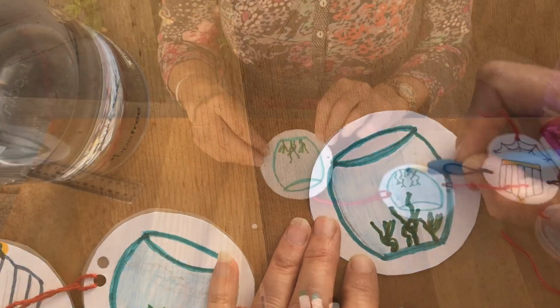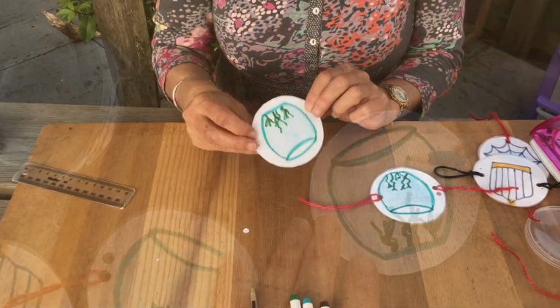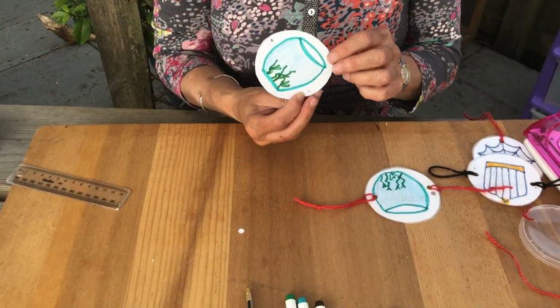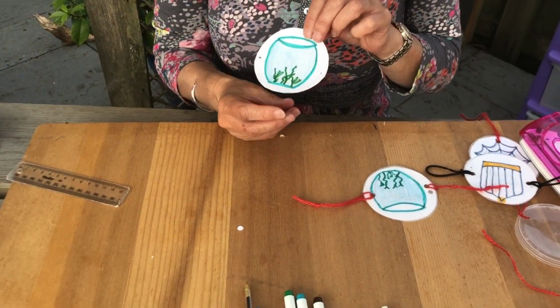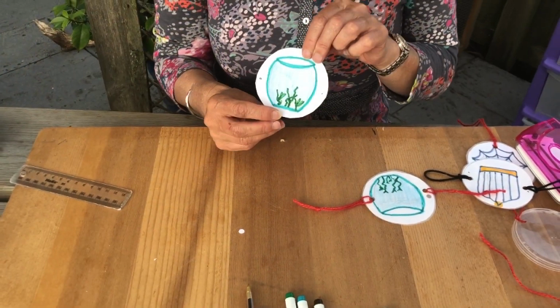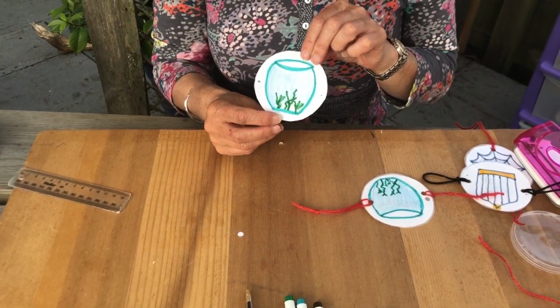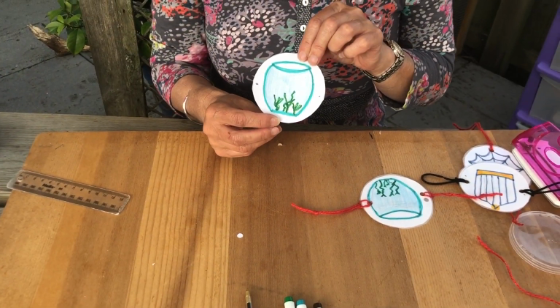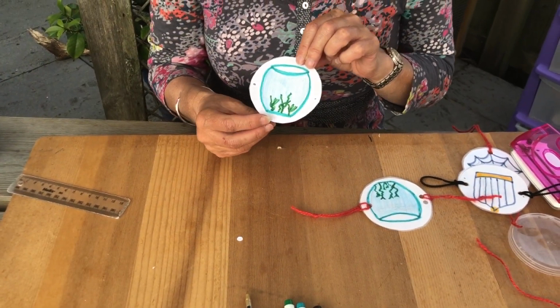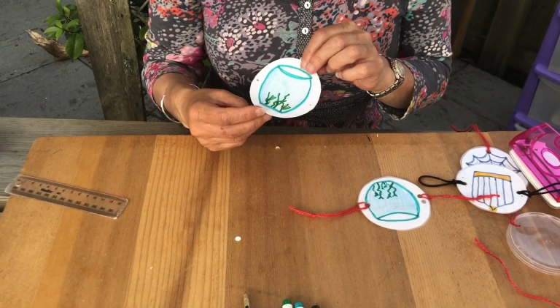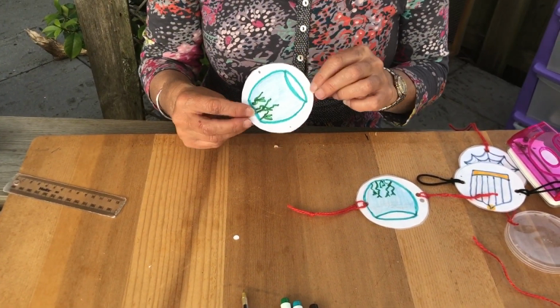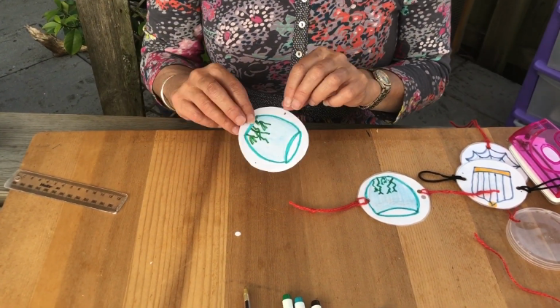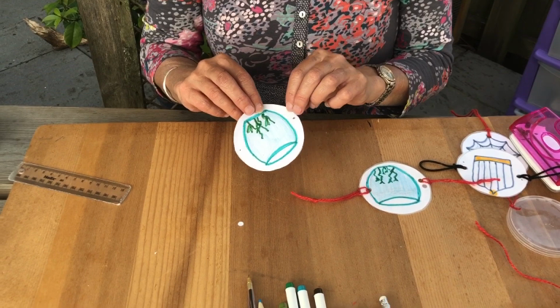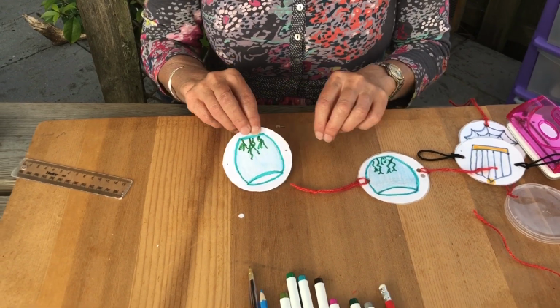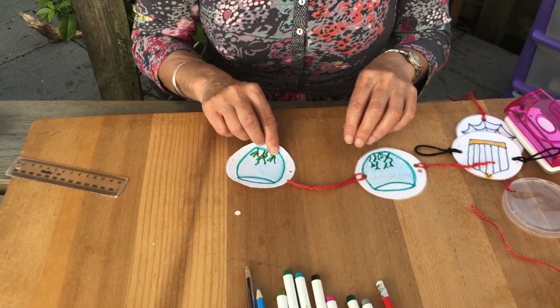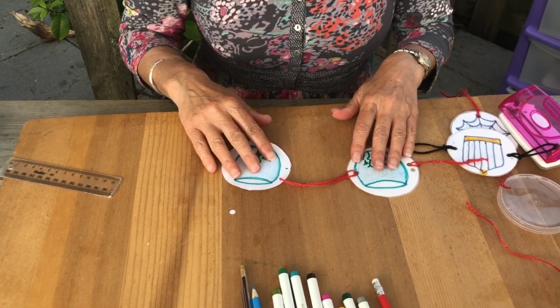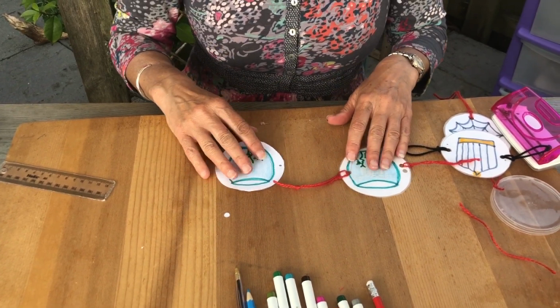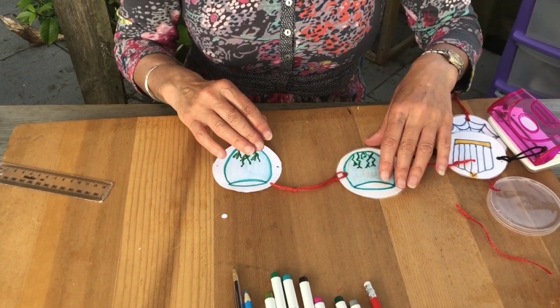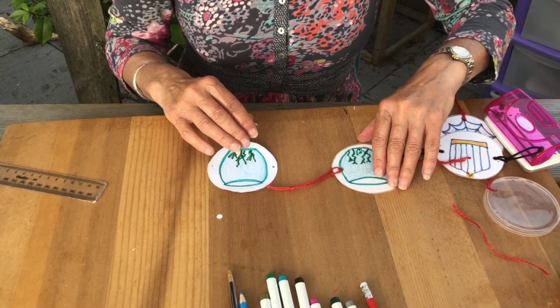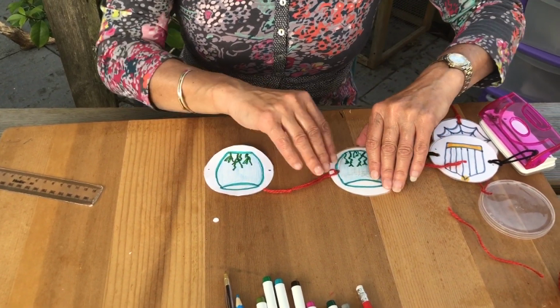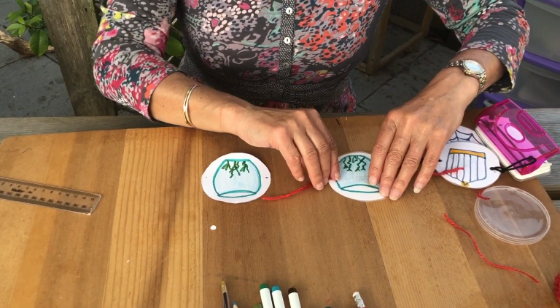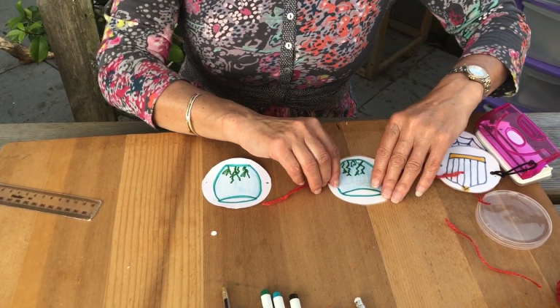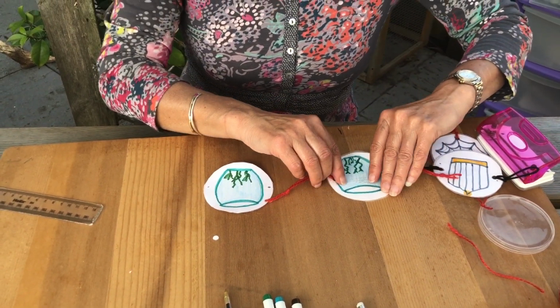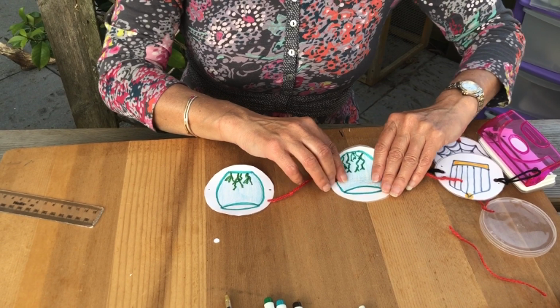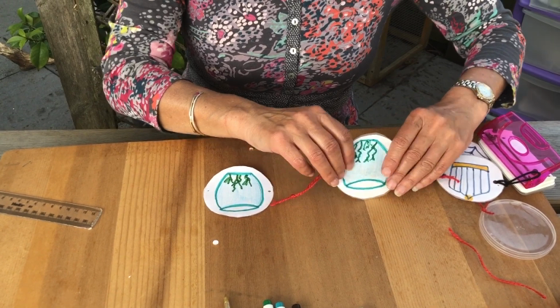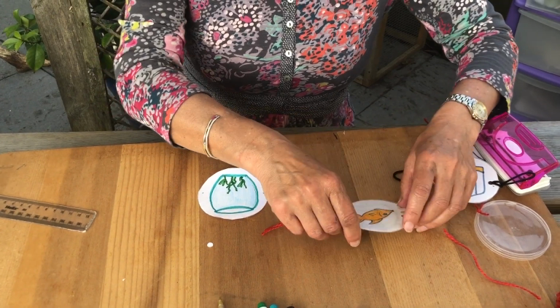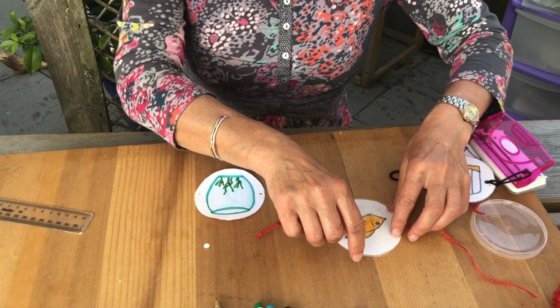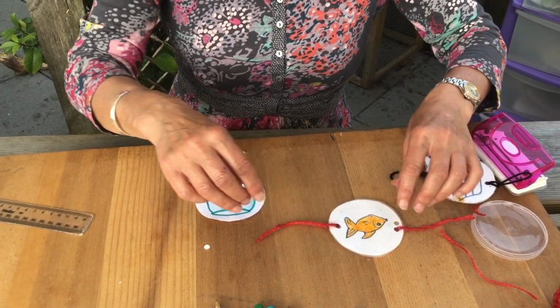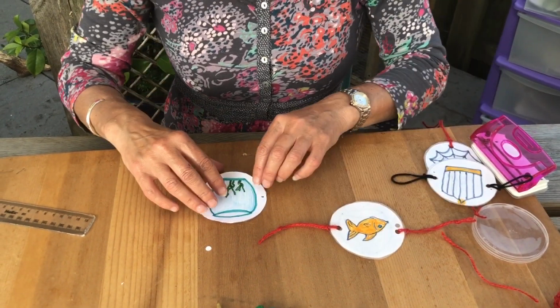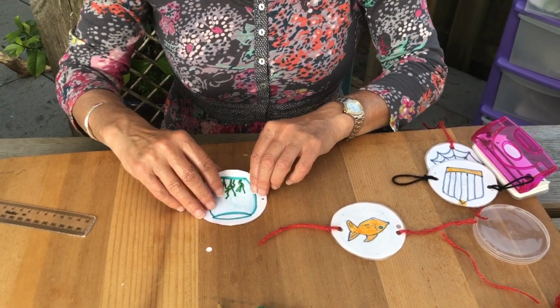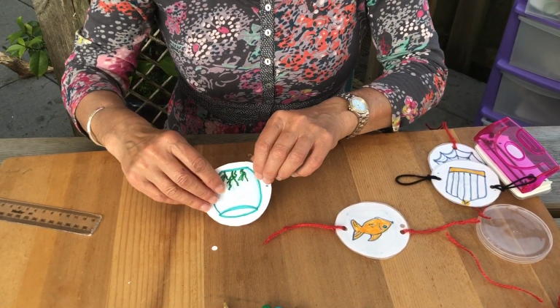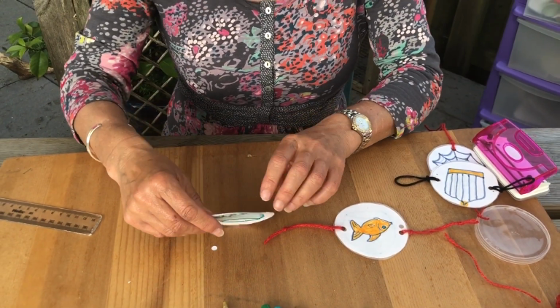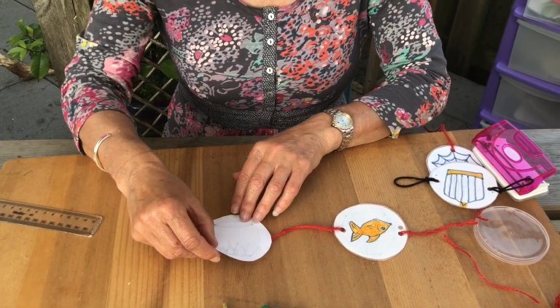When you've completed your drawing of your bowl, we're now going to look at doing the second side. It's really important that you are turning the picture away from you to be able to draw the fish.